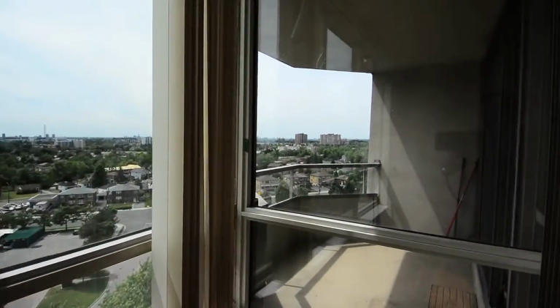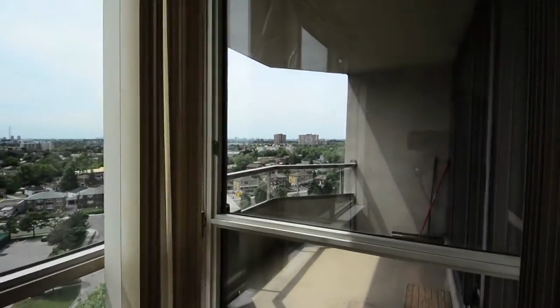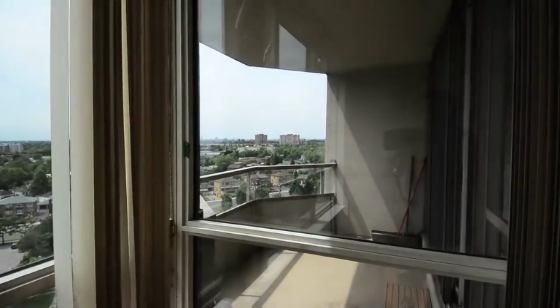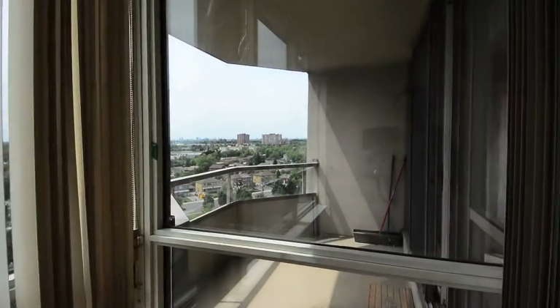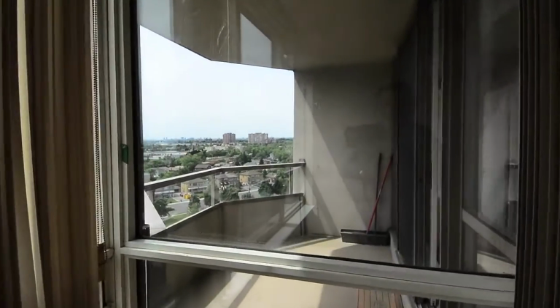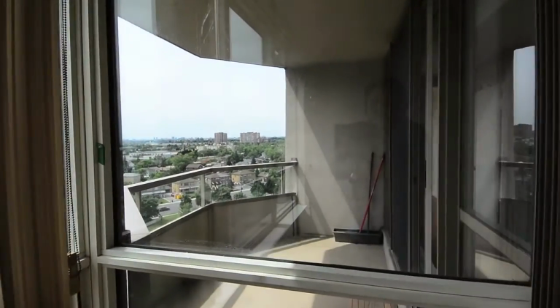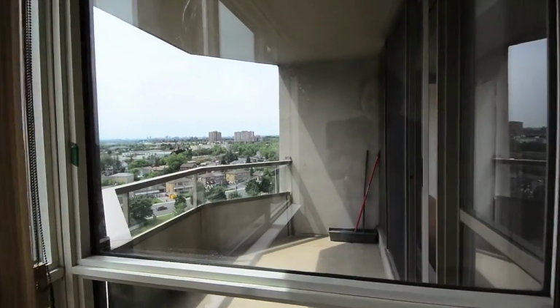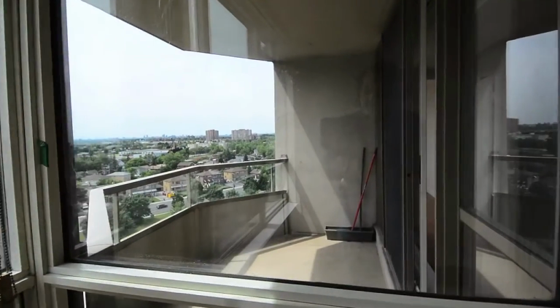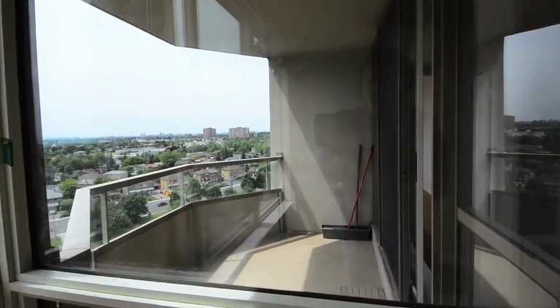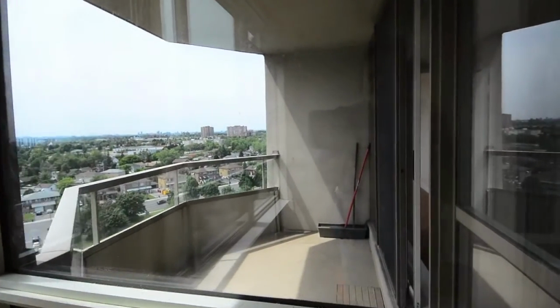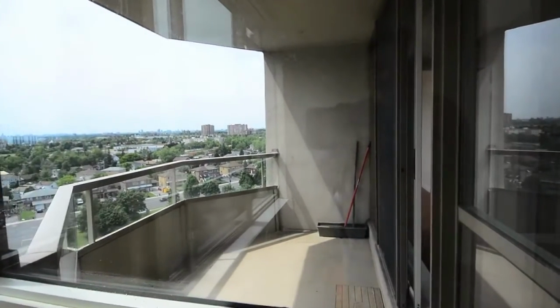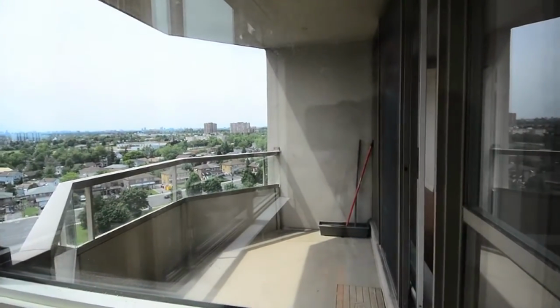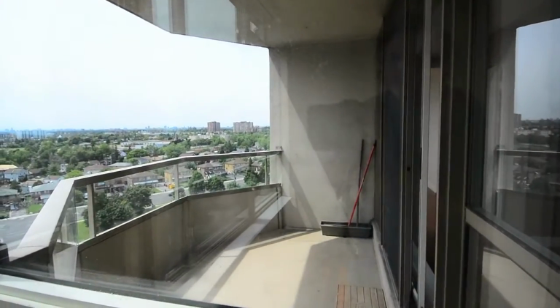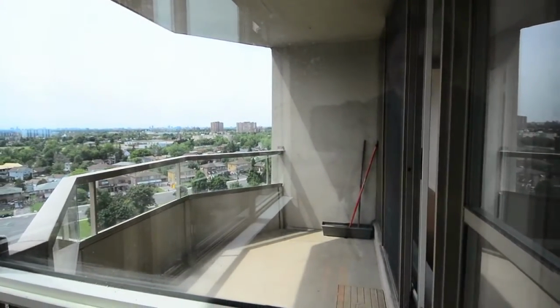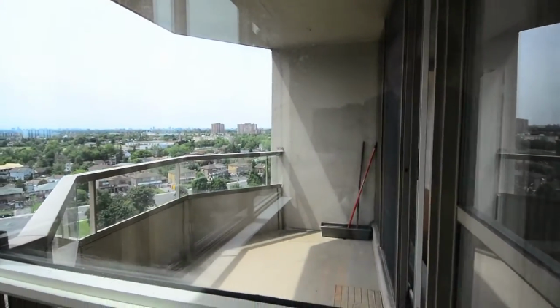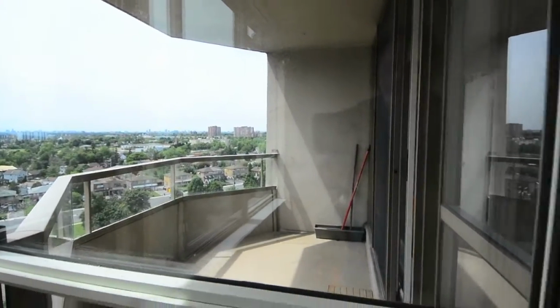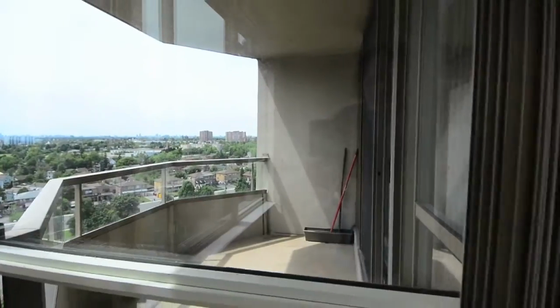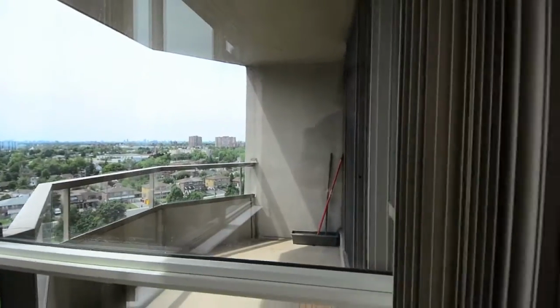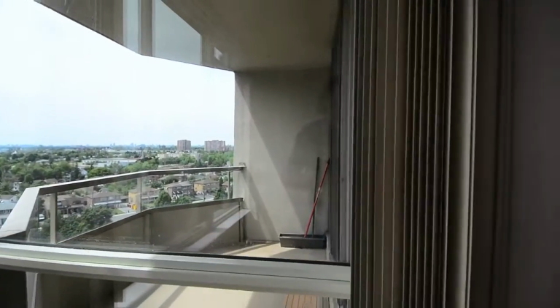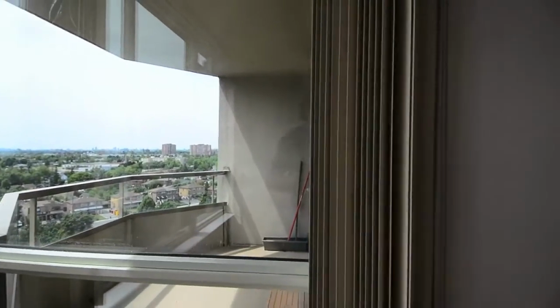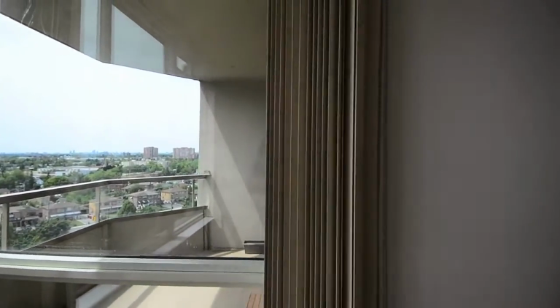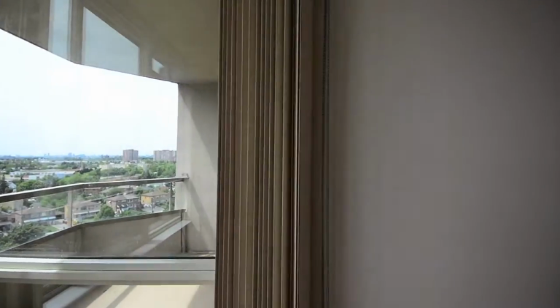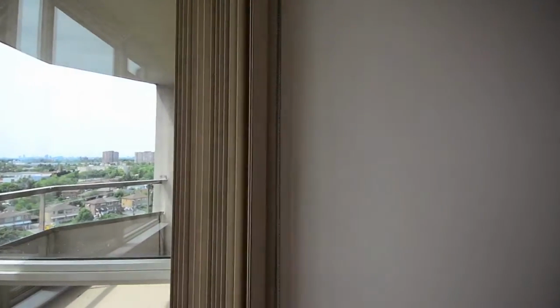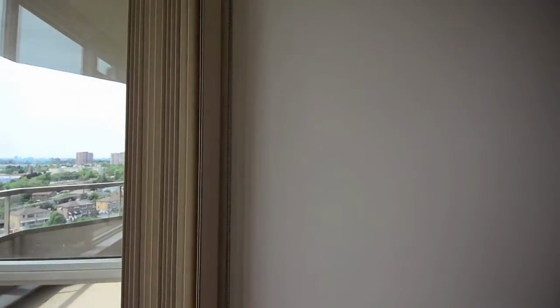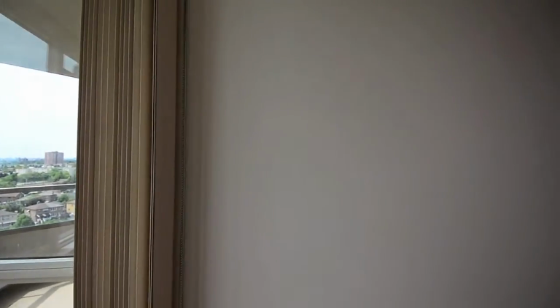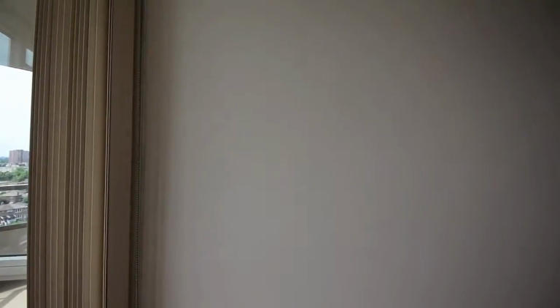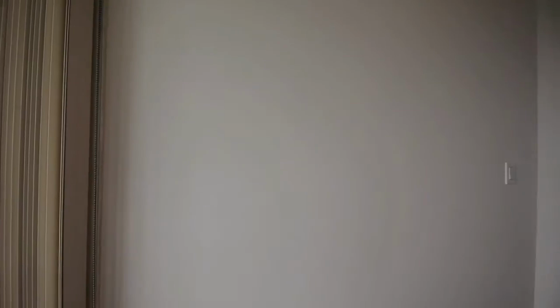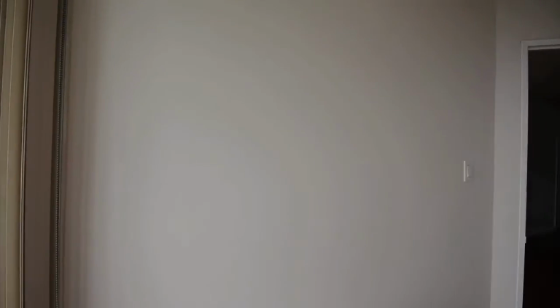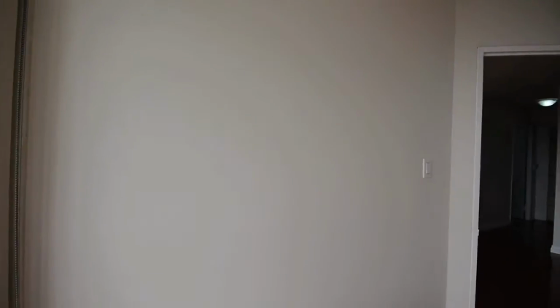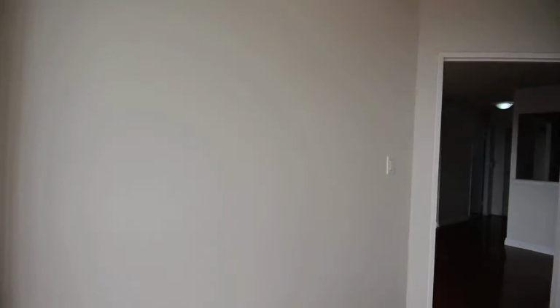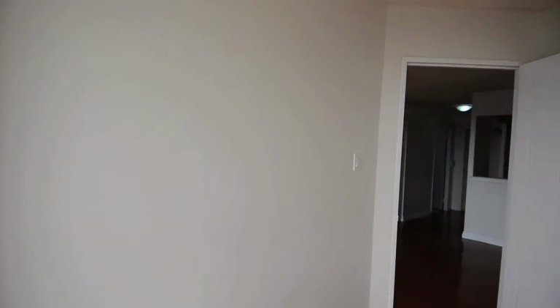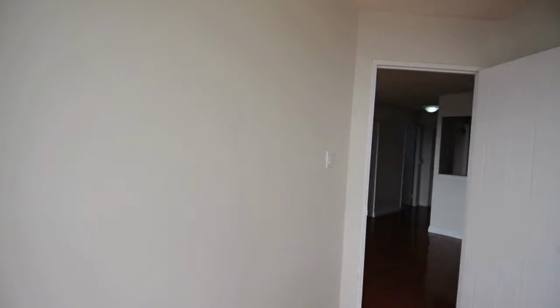A large open balcony extends the living spaces outdoors in warmer weather, and the second bedroom is quite spacious with ample closet space.